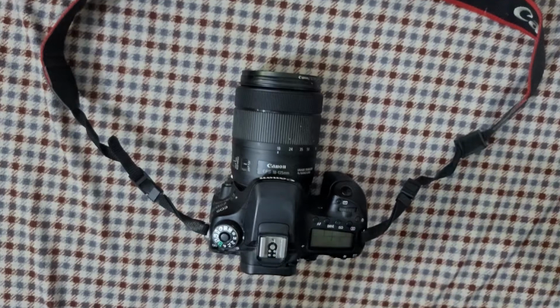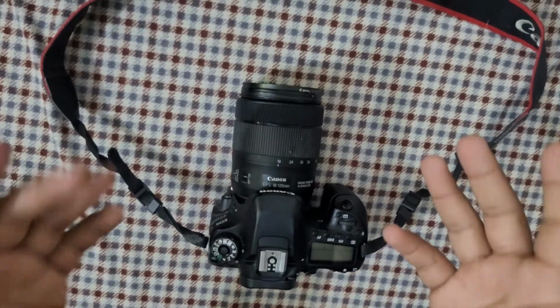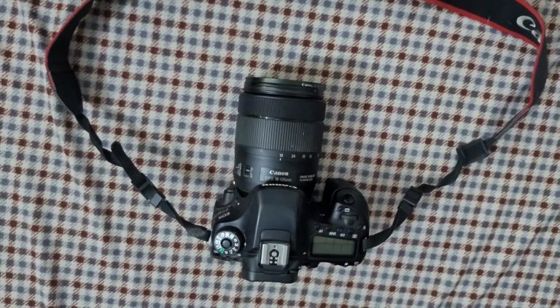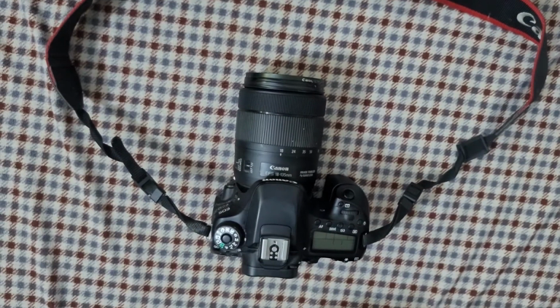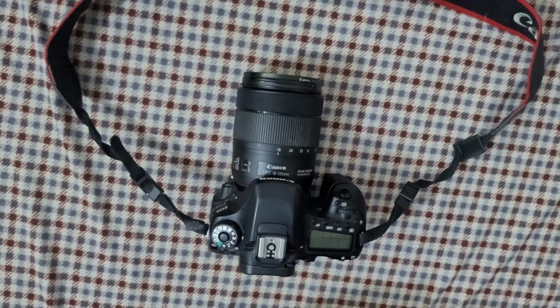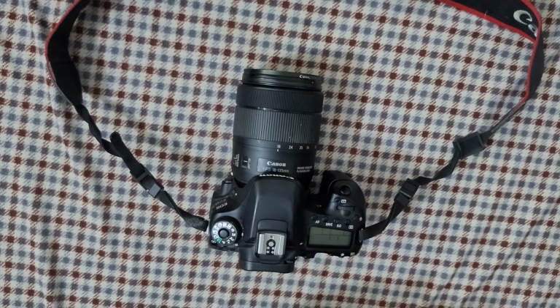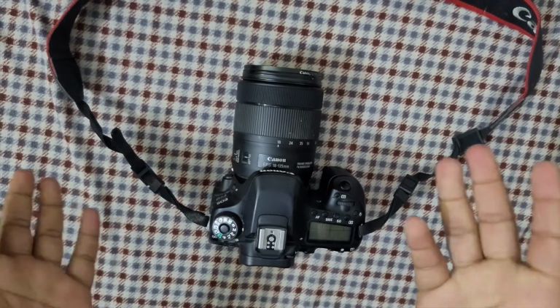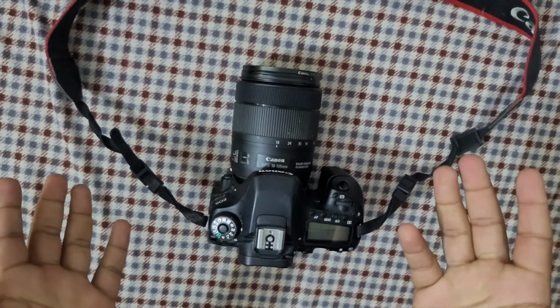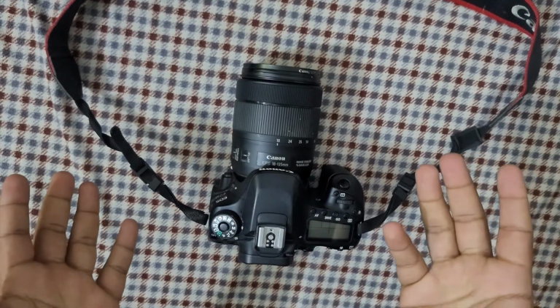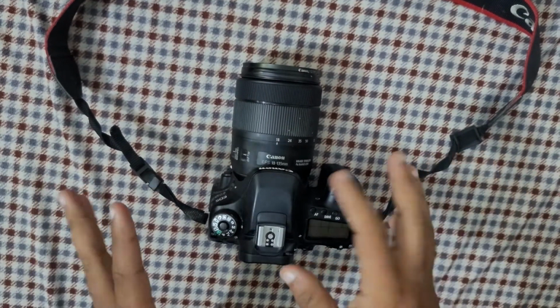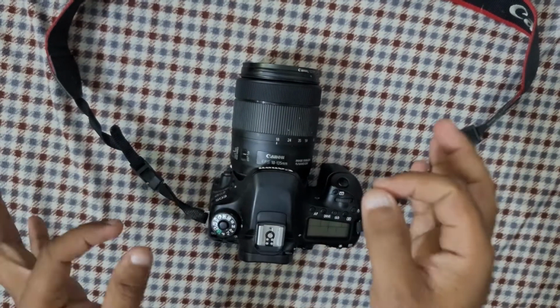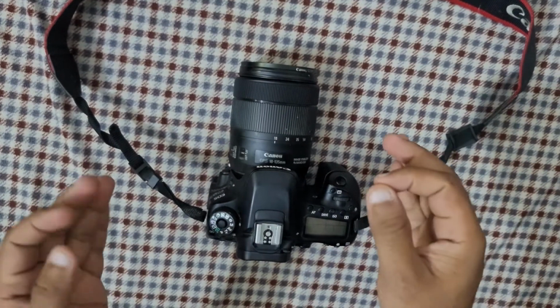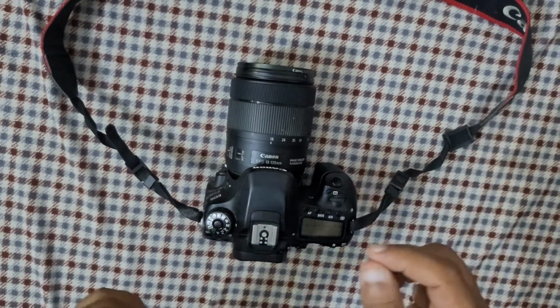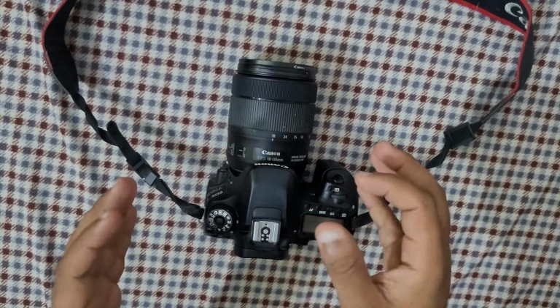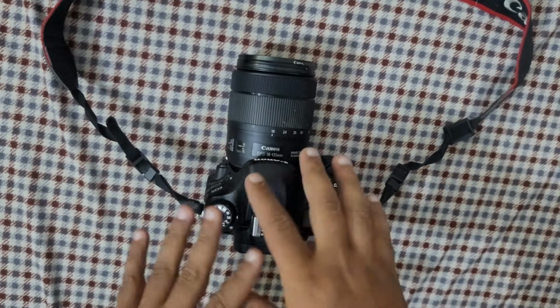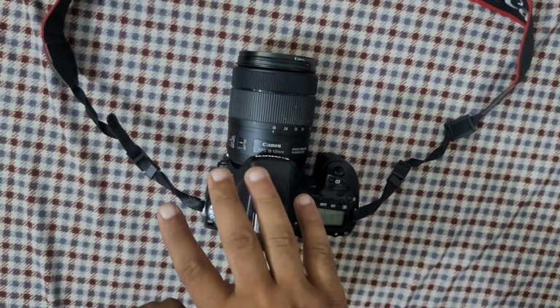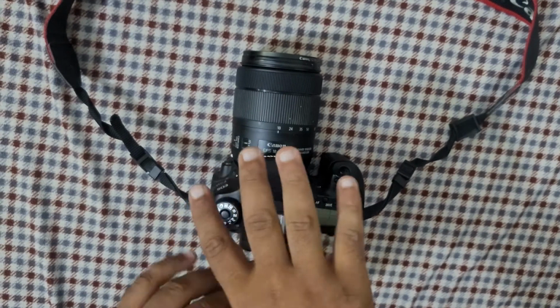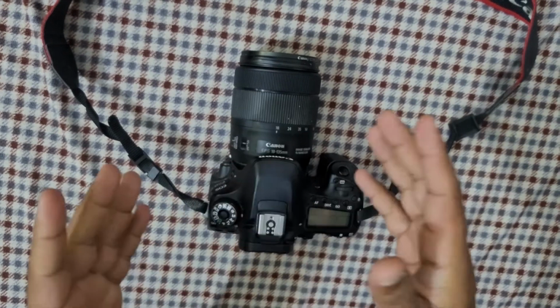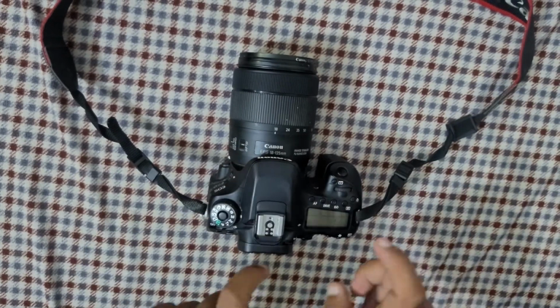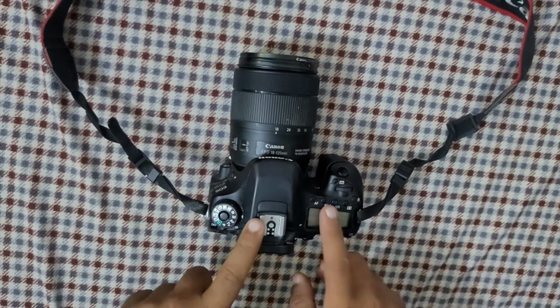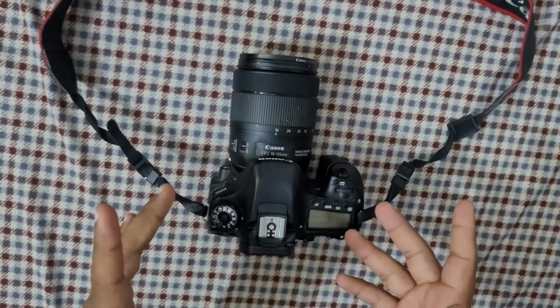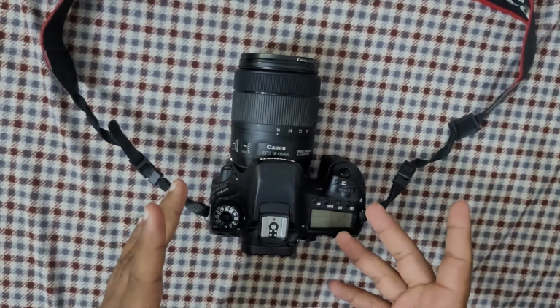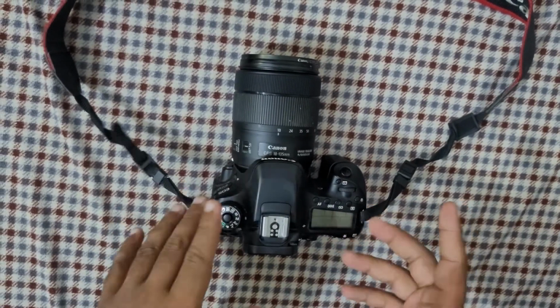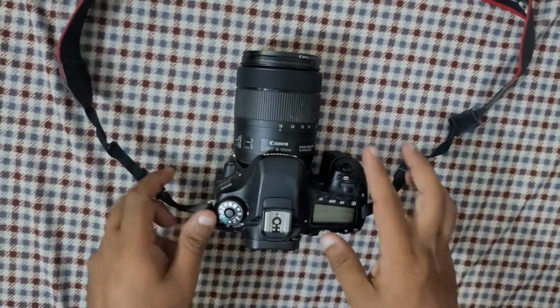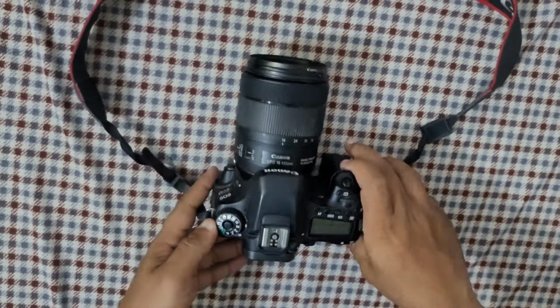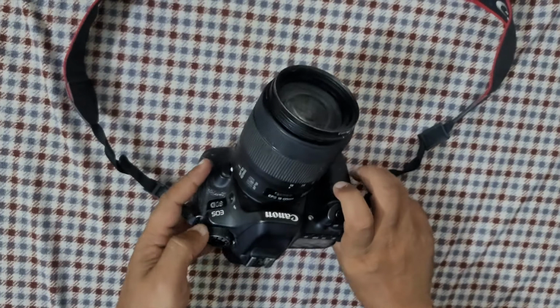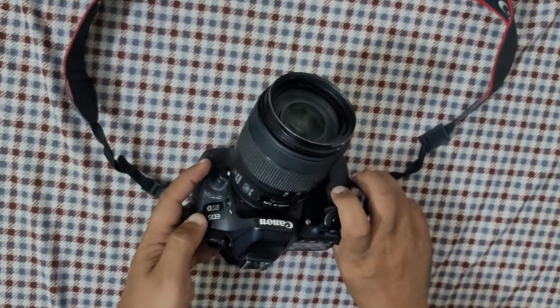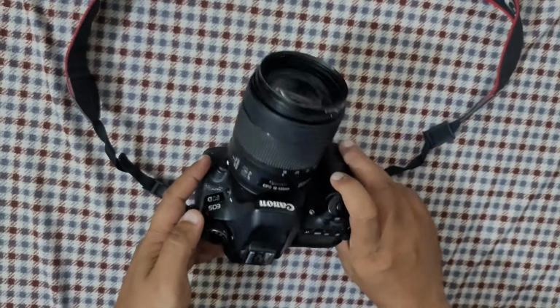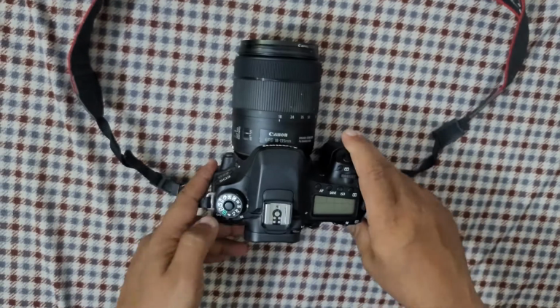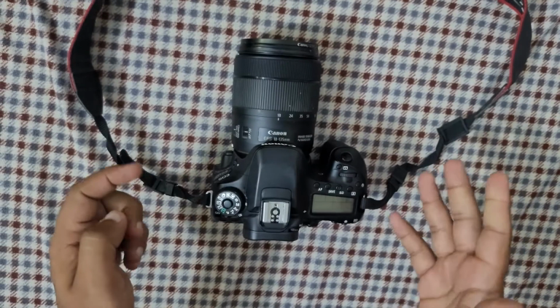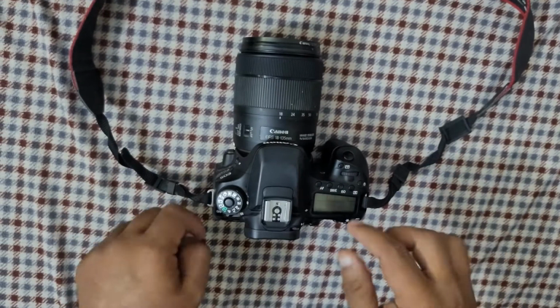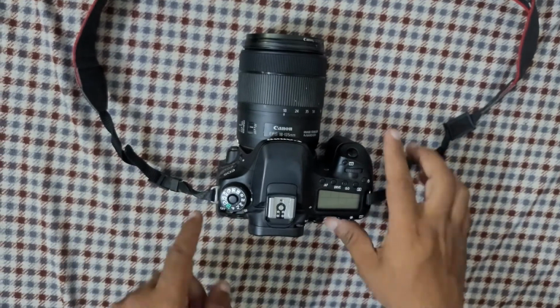Hey, welcome back to another YouTube tutorial. In this video we're going to learn how to set up, change, or modify the ISO on Canon cameras. Currently I'm using a Canon 80D.